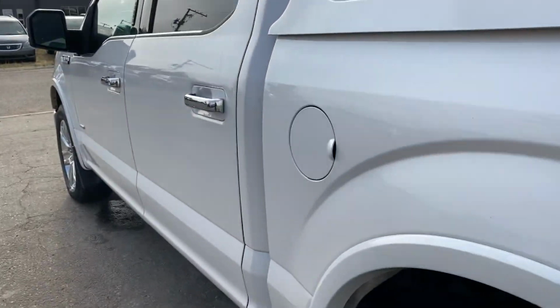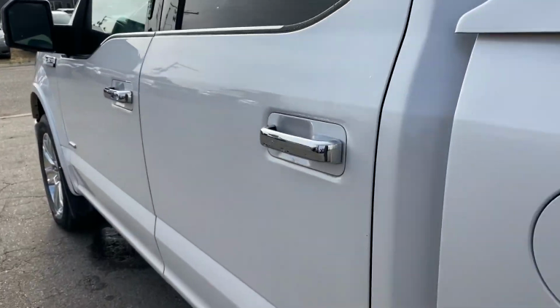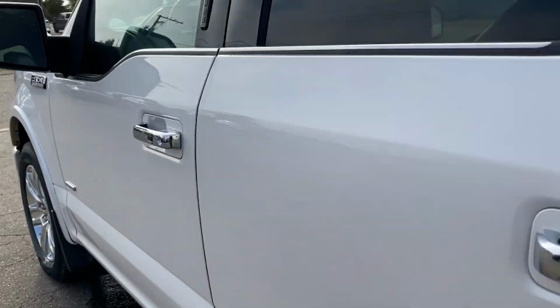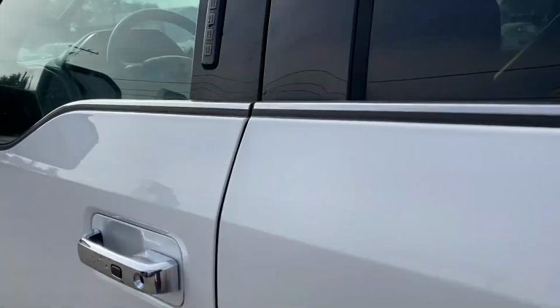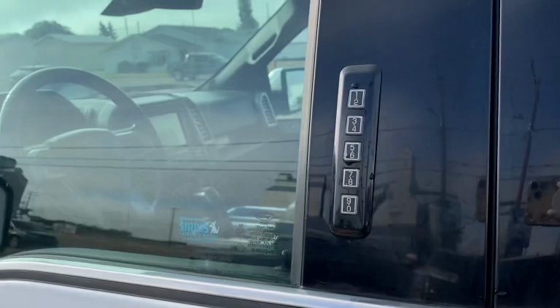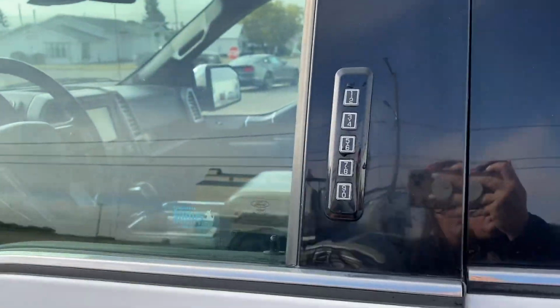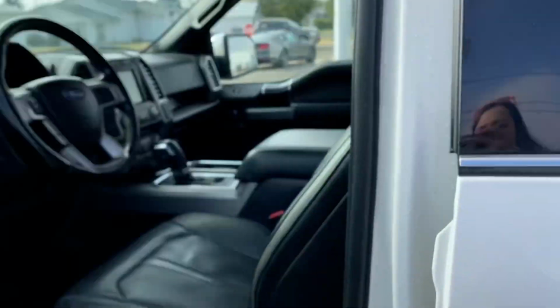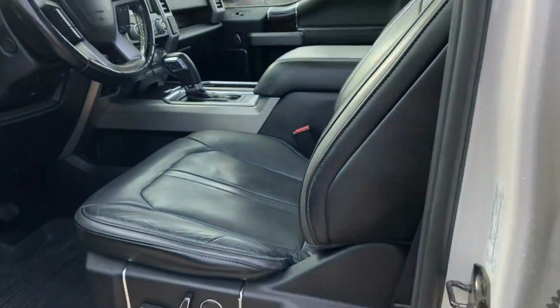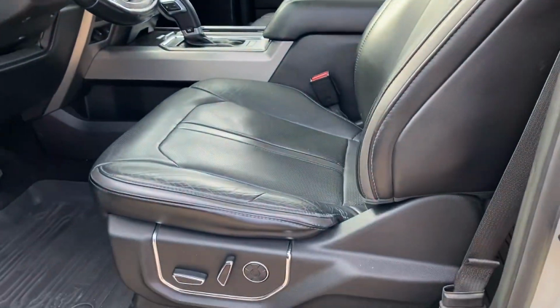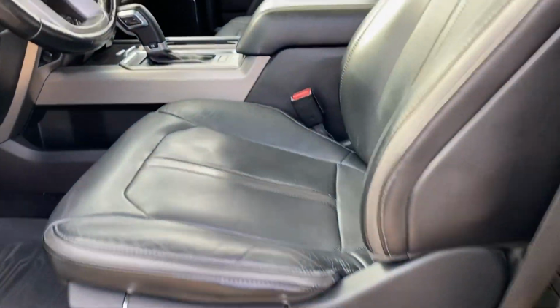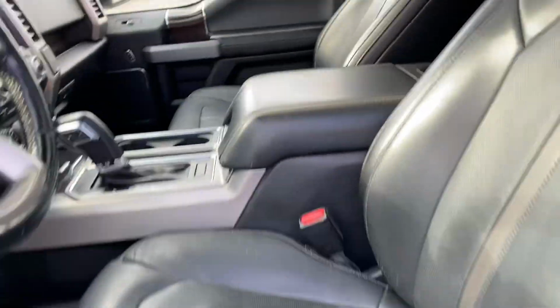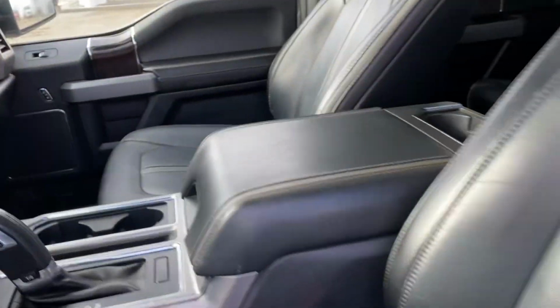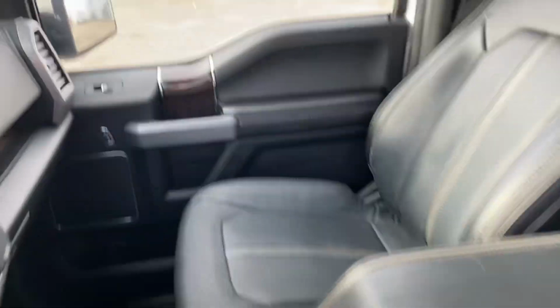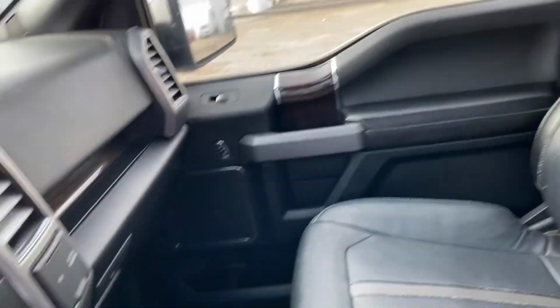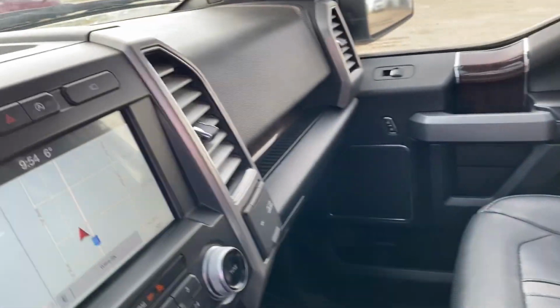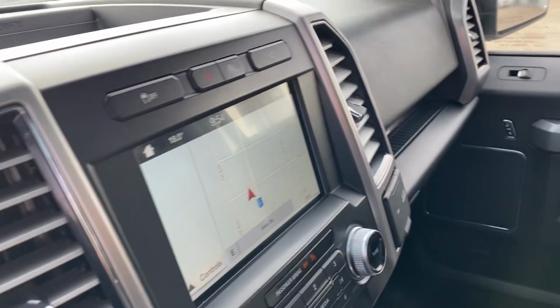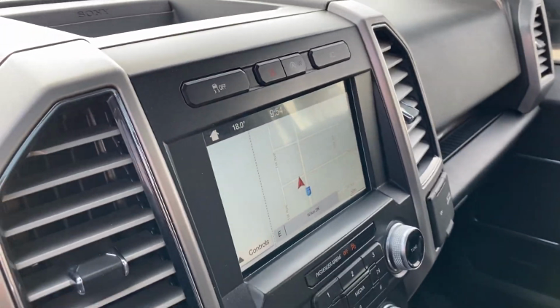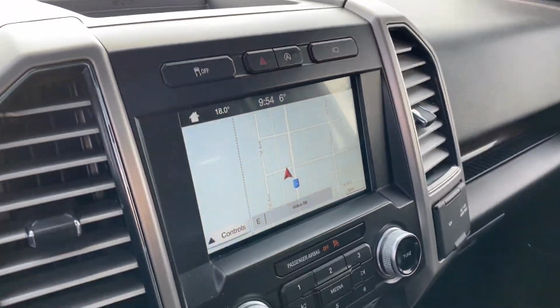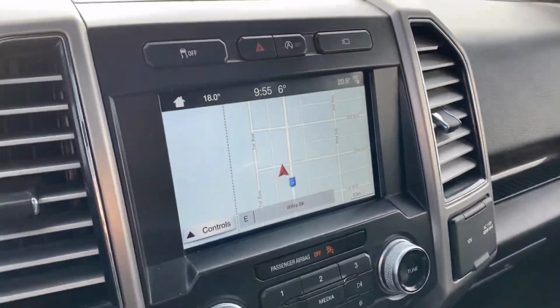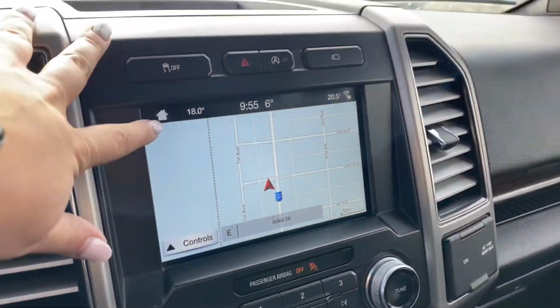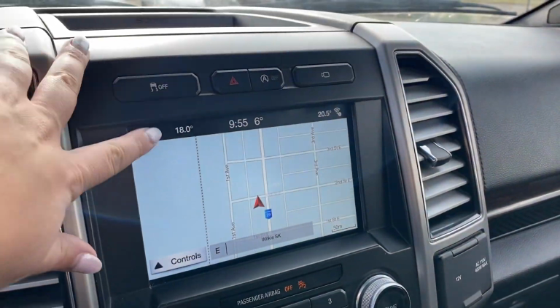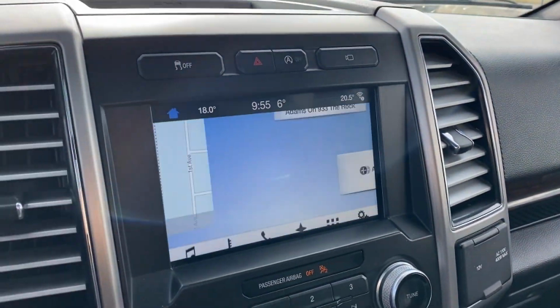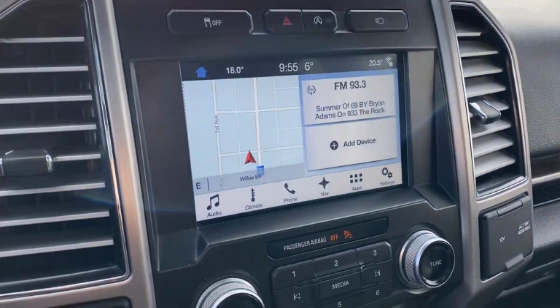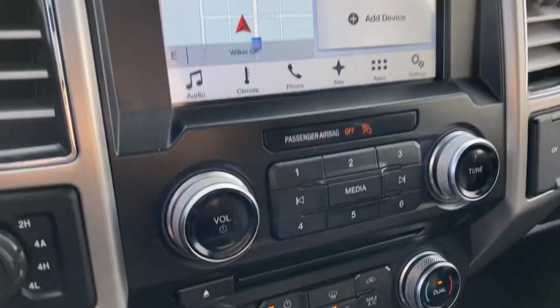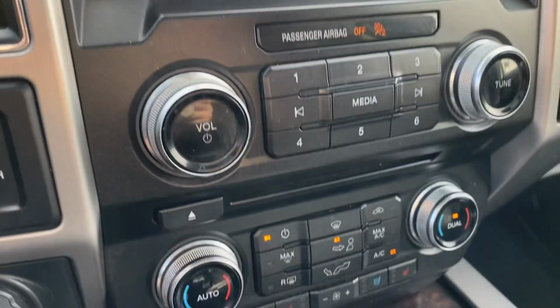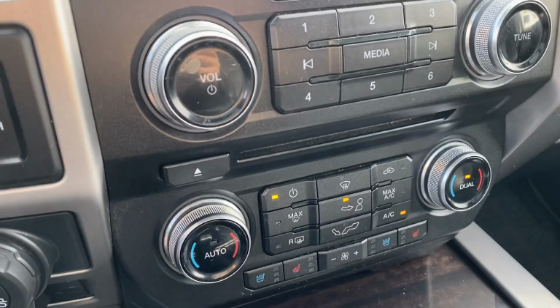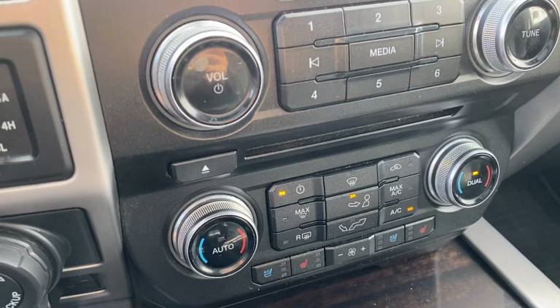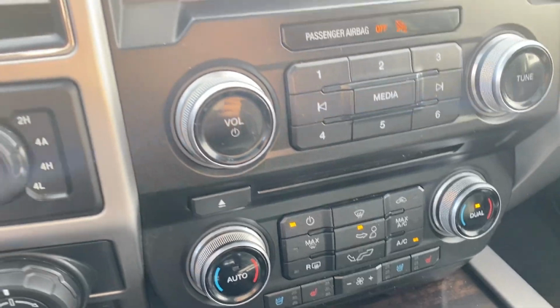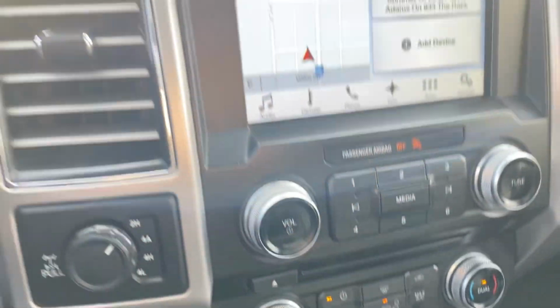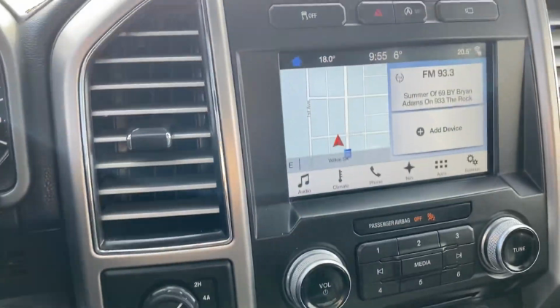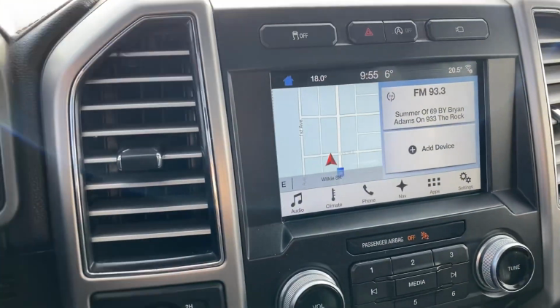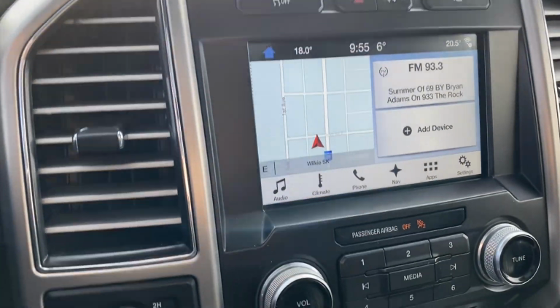Taking you to the inside — you got key entry and power leather seats on the driver and passenger side. You got your display center with Bluetooth and navigation, heated and cooled seats, as well as a heated steering wheel.